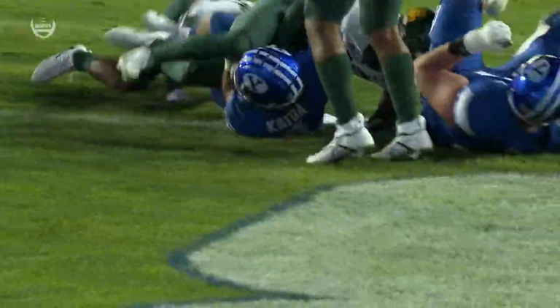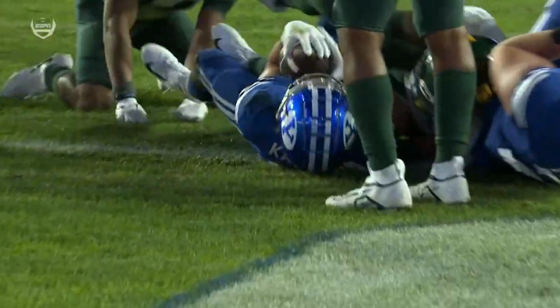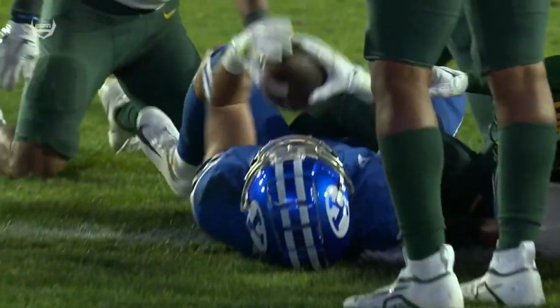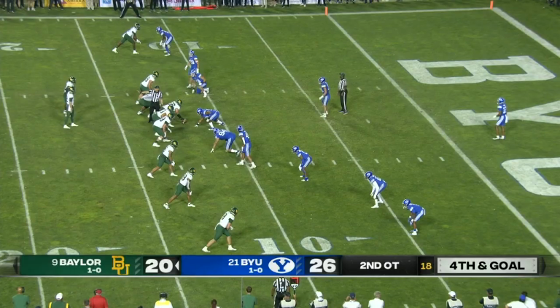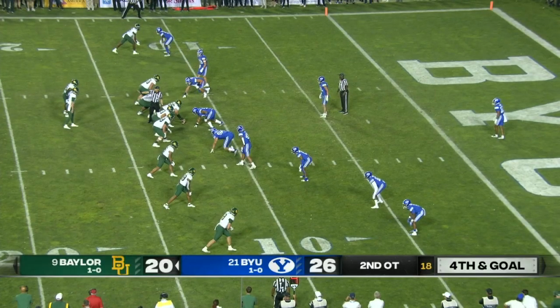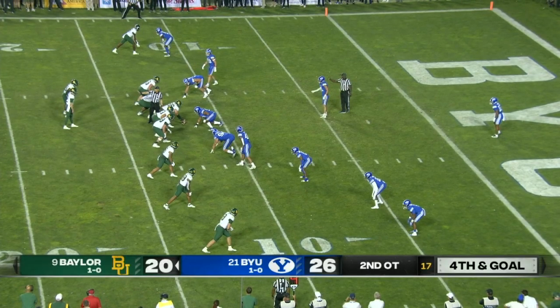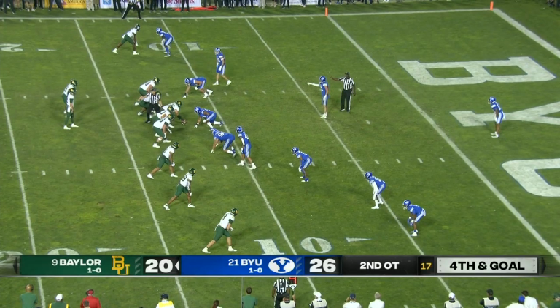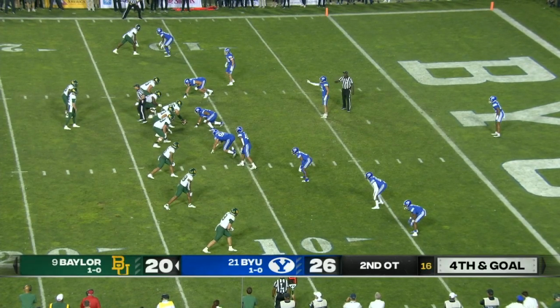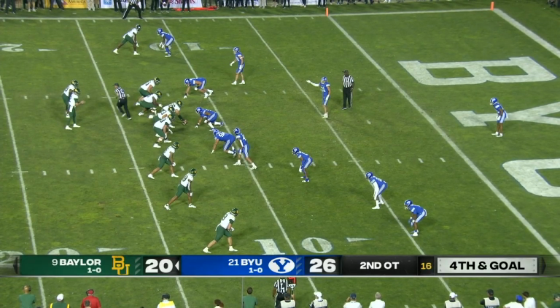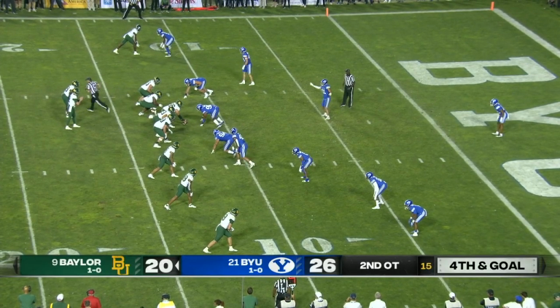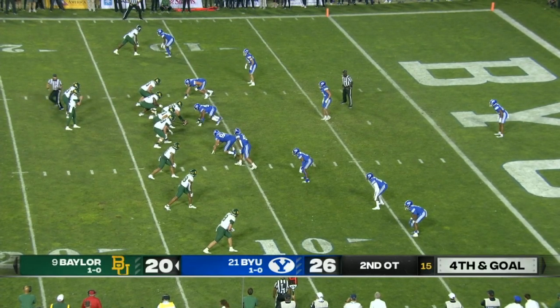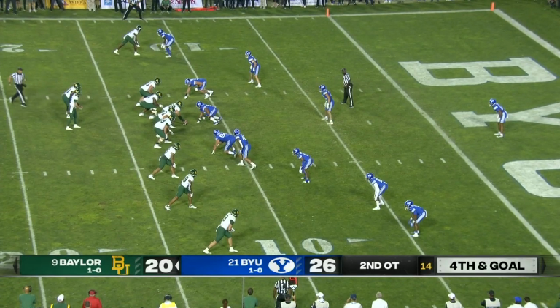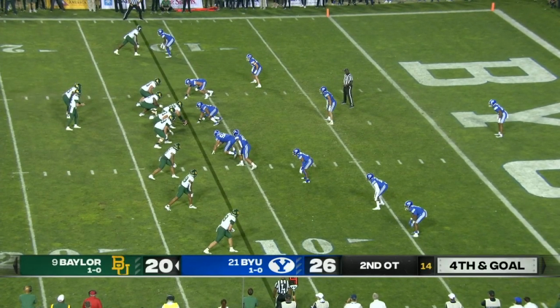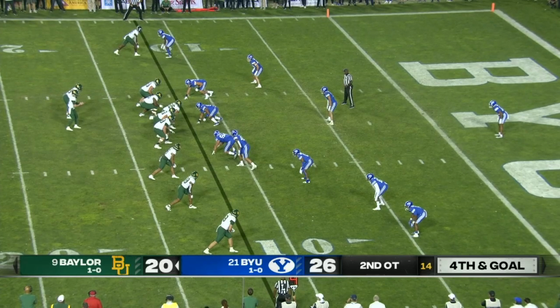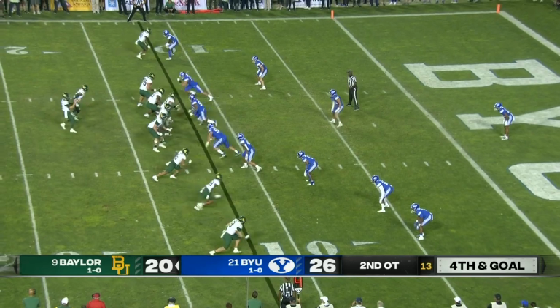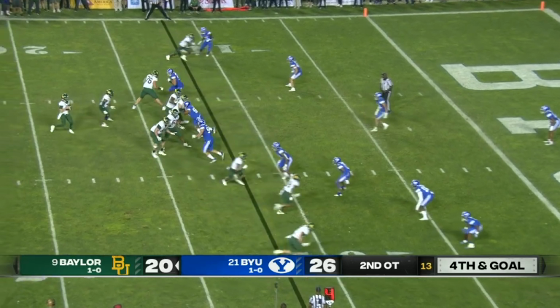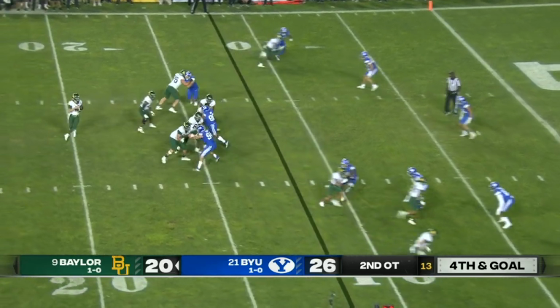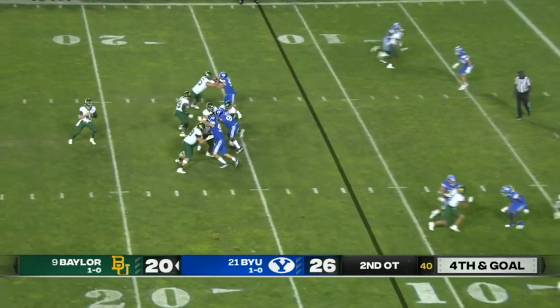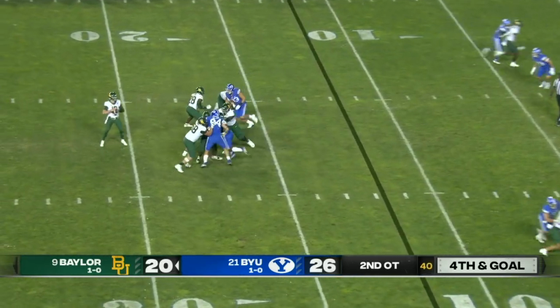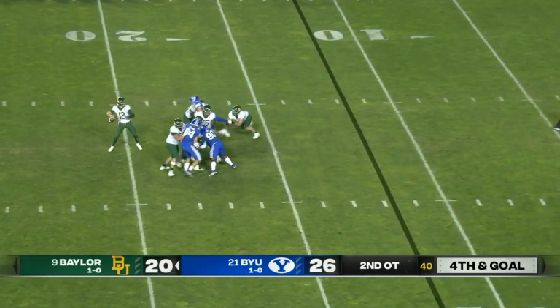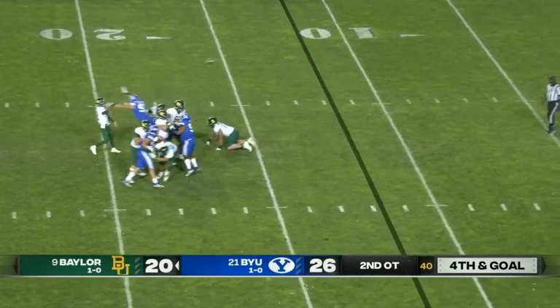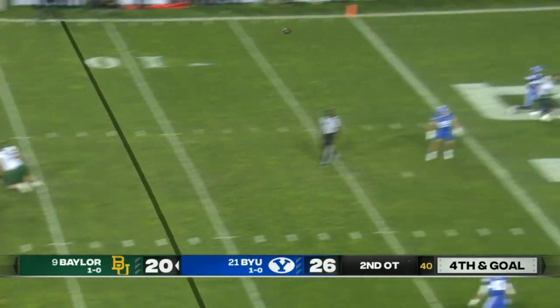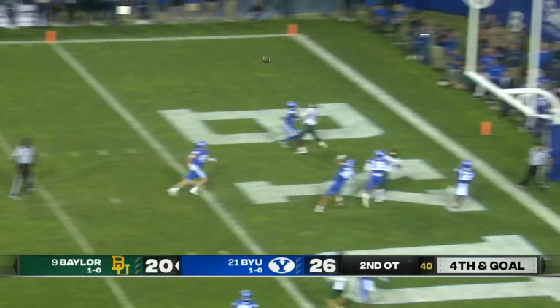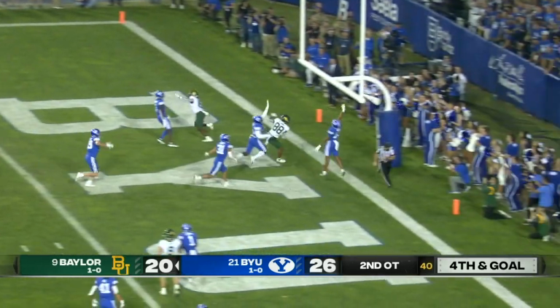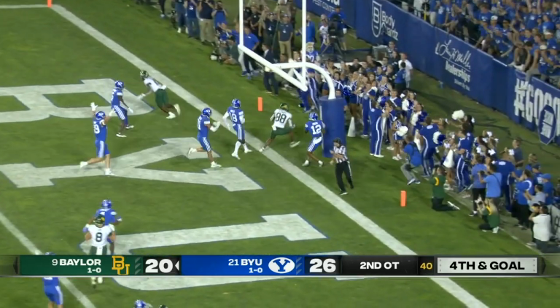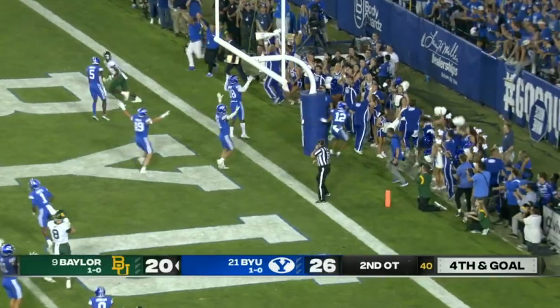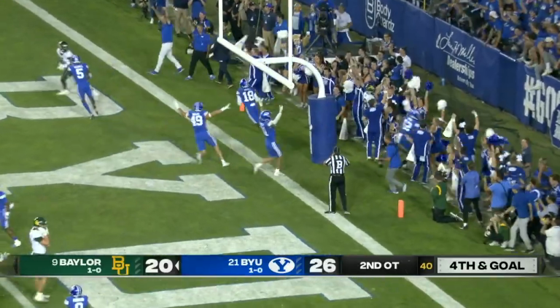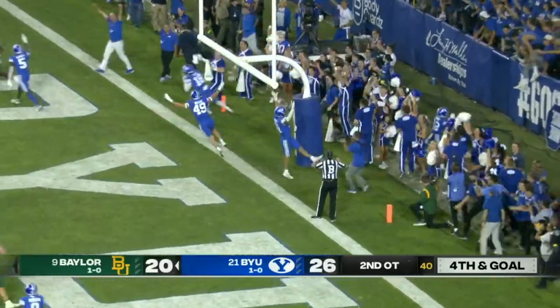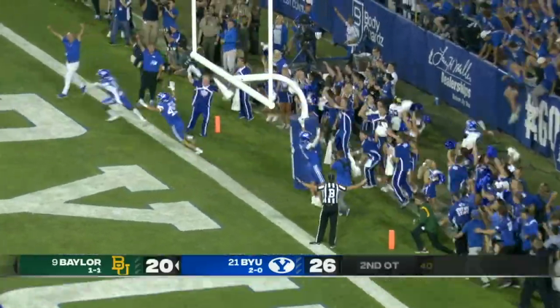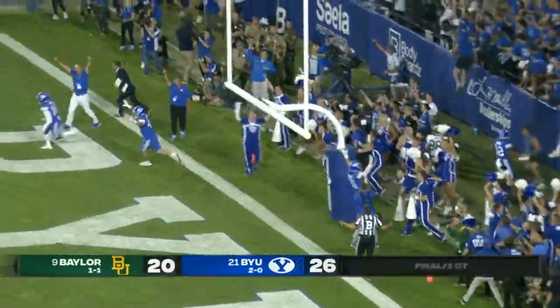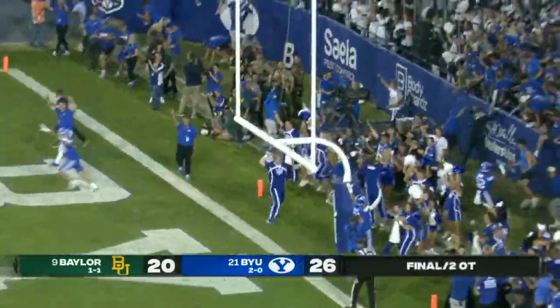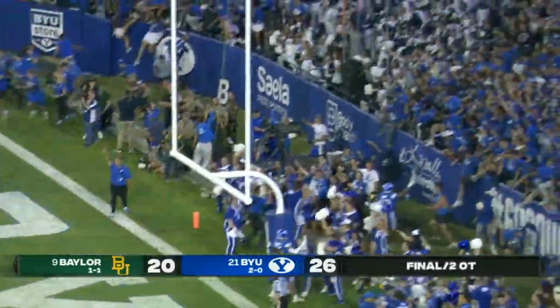Tough run. Fourth and goal from the 12. Chapin into the end zone — and BYU wins it!